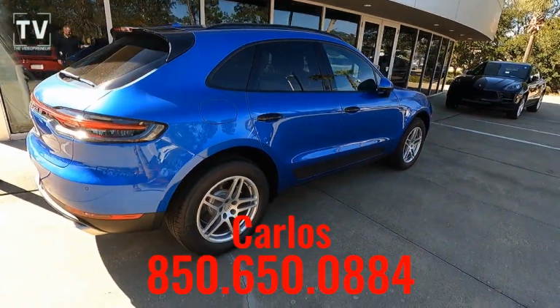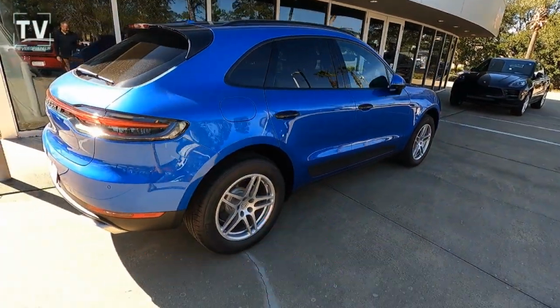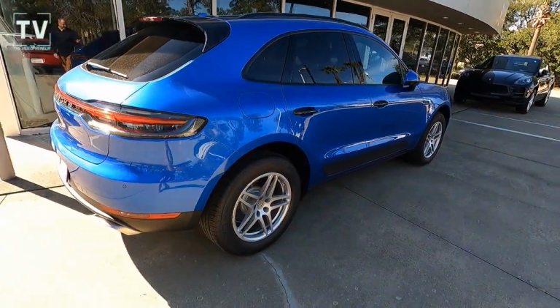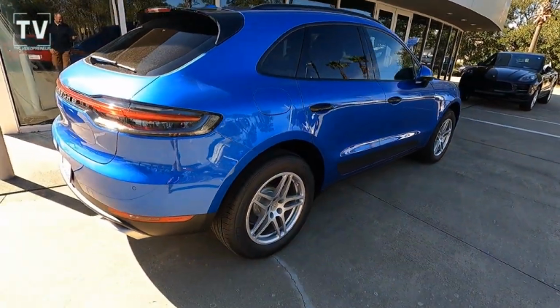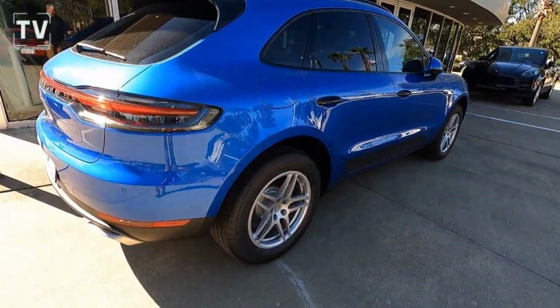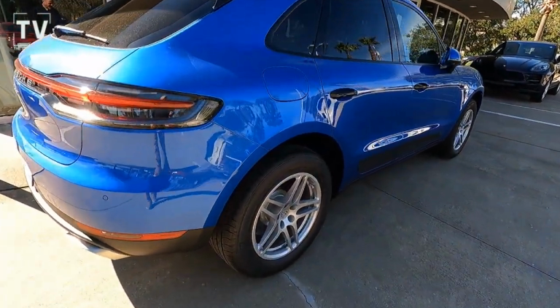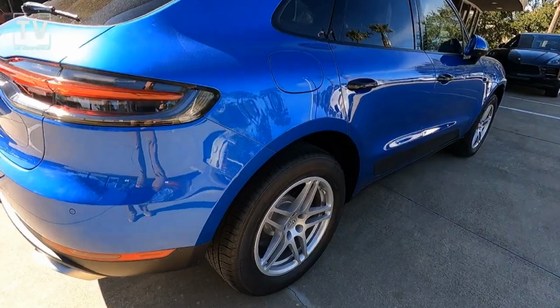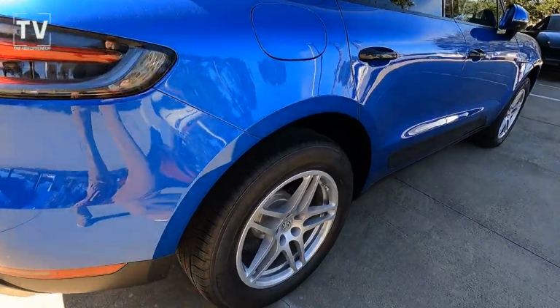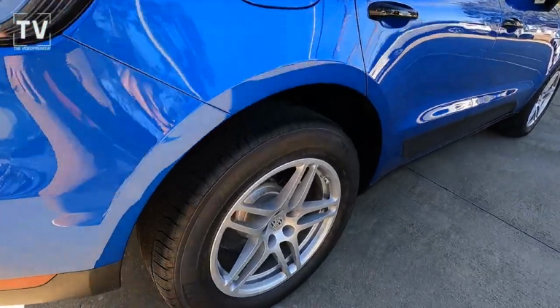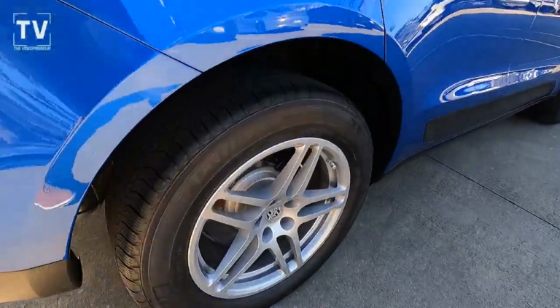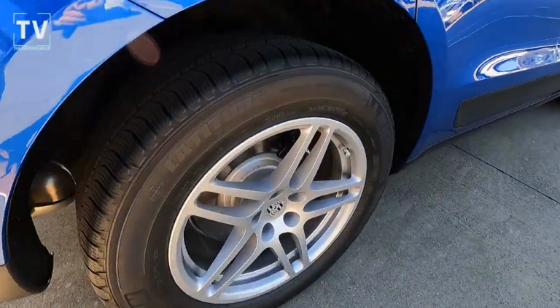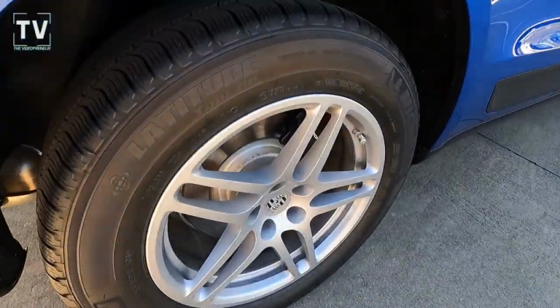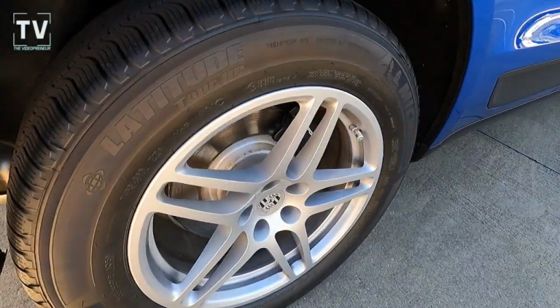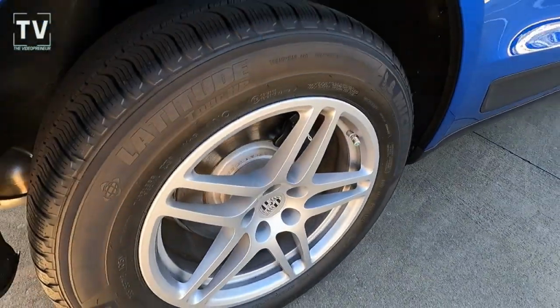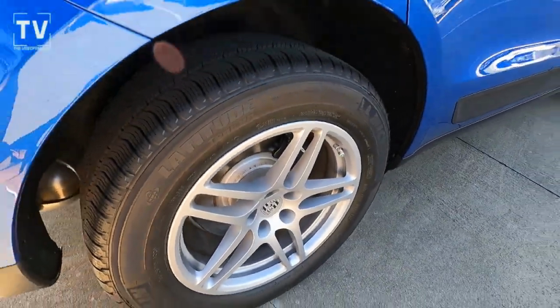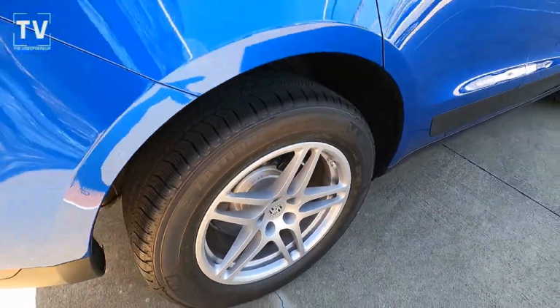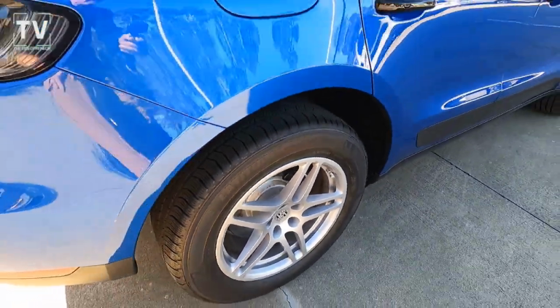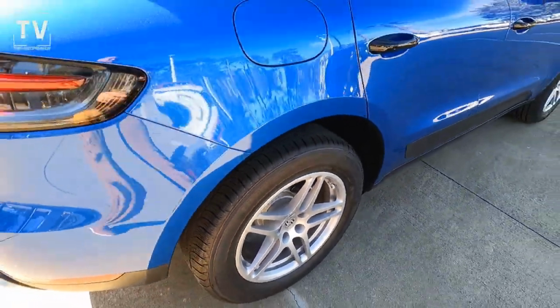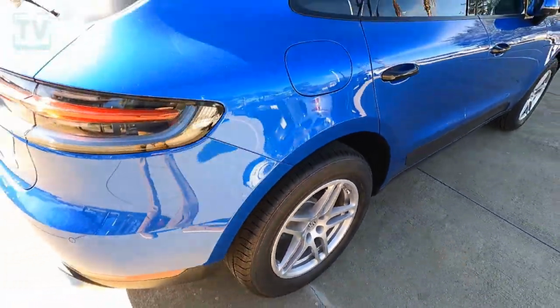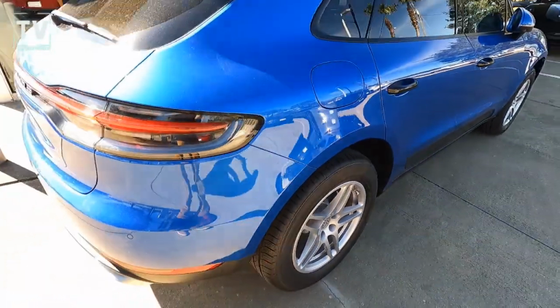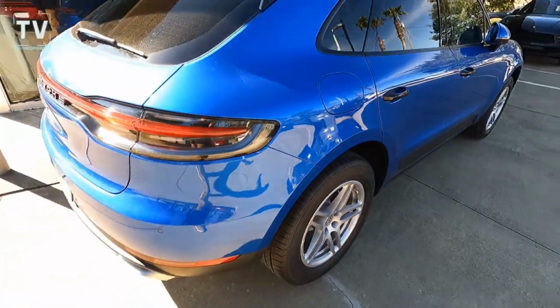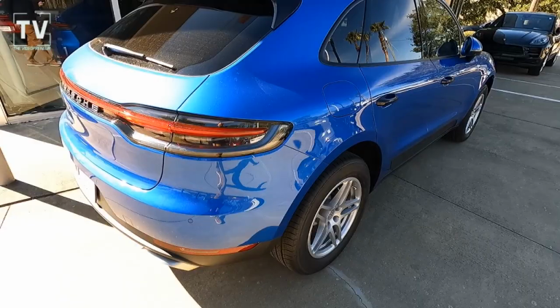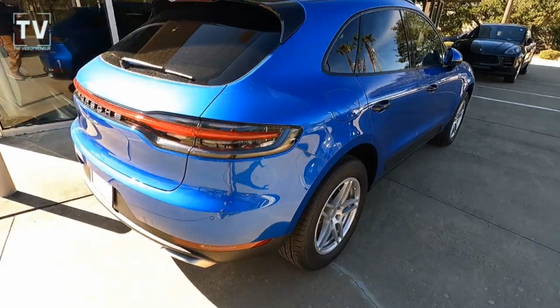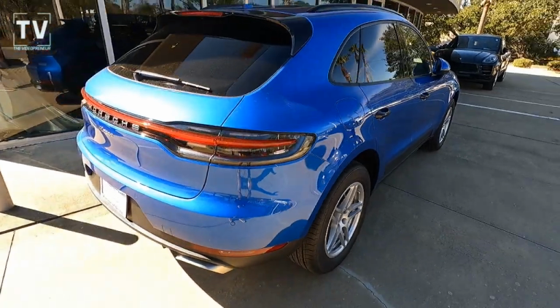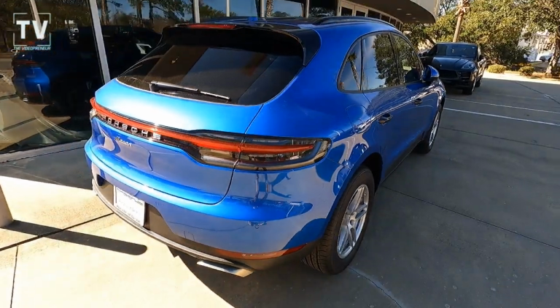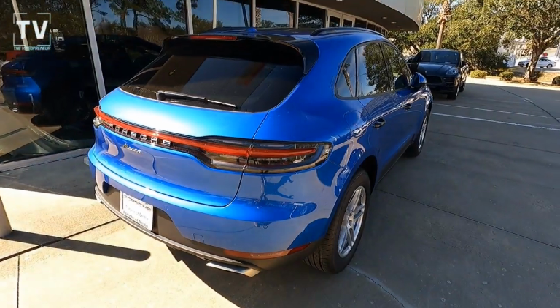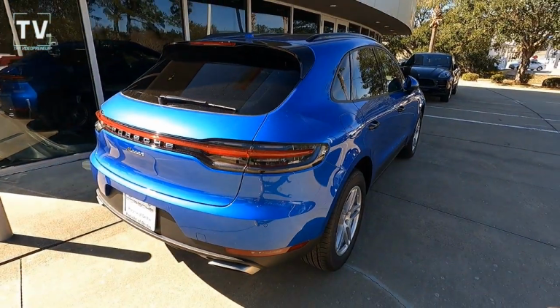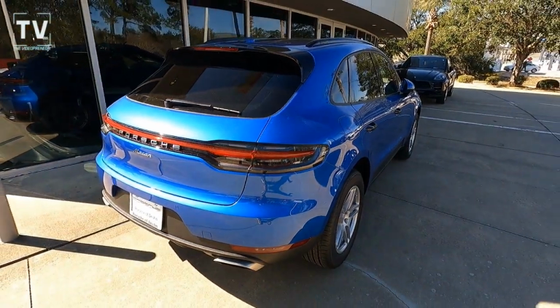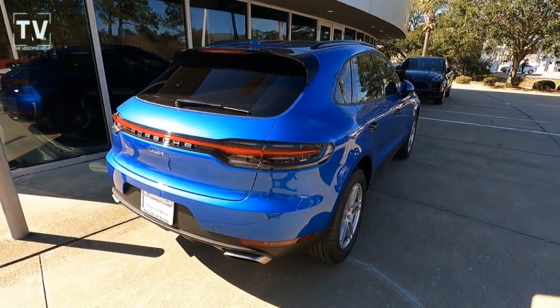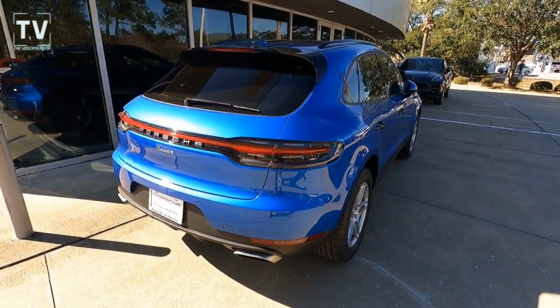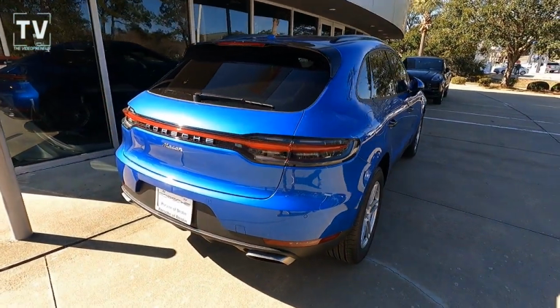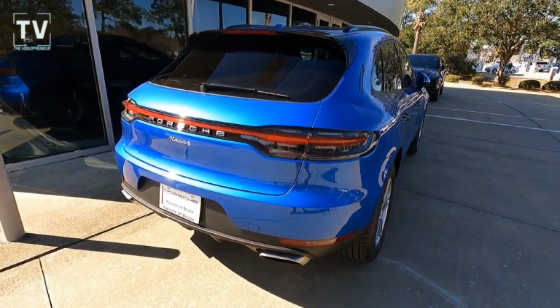Here you can see the body-colored side mirrors, the gloss black door handles, as well as the roof rails. Here's a great look at the 18-inch Macan S wheels wrapped with all-season tires.